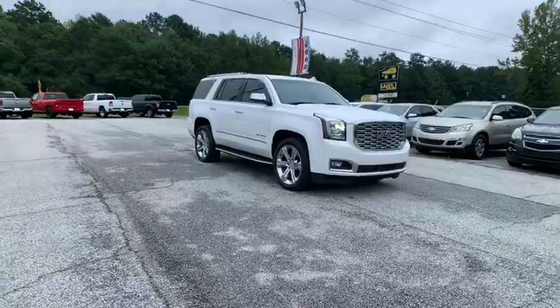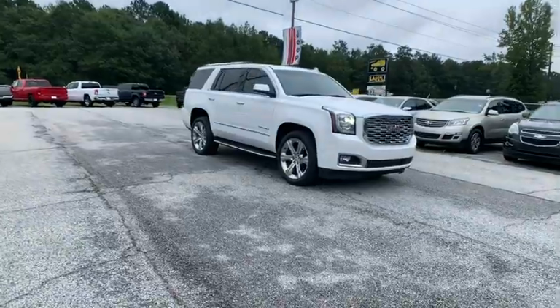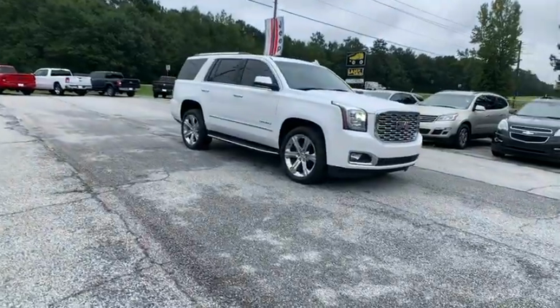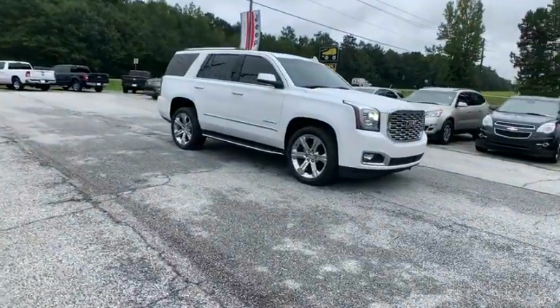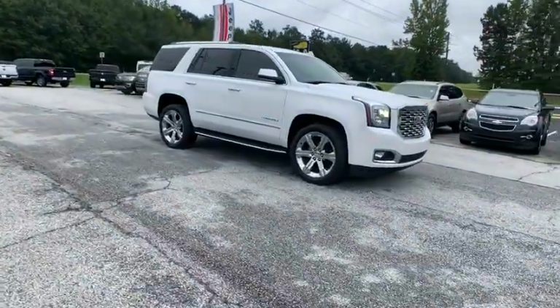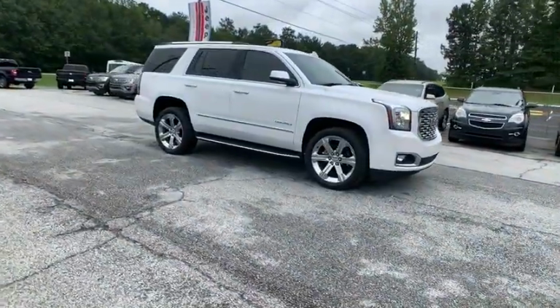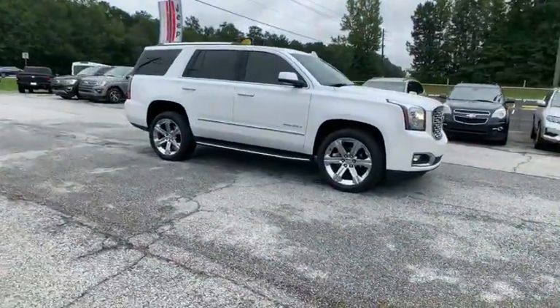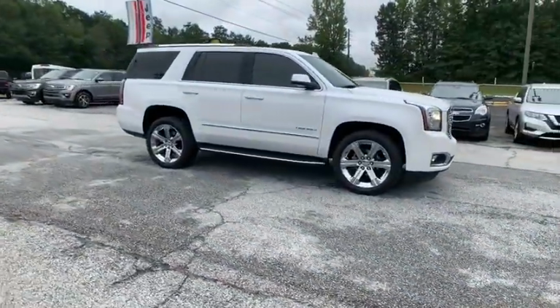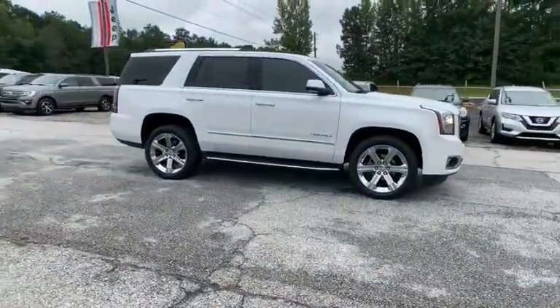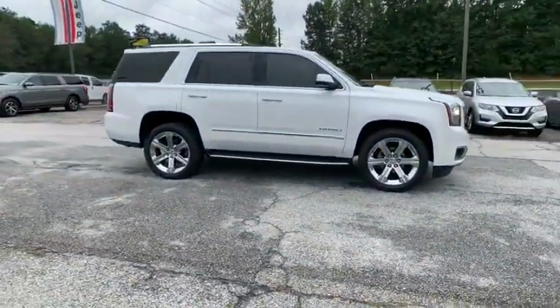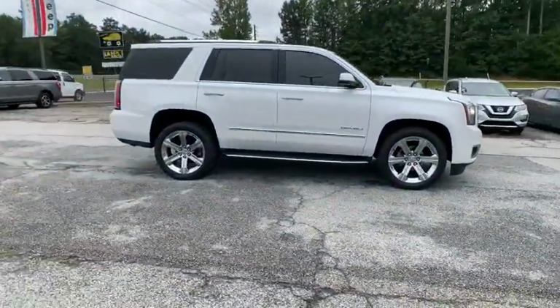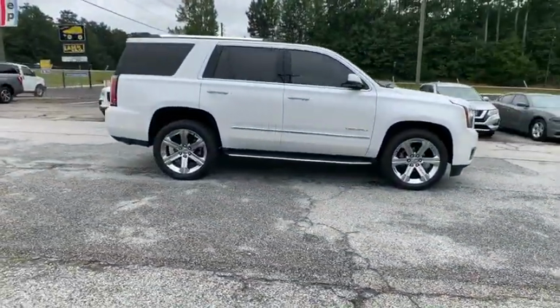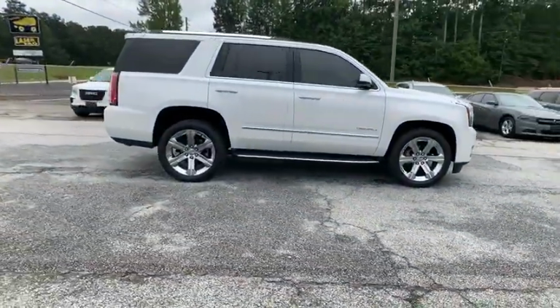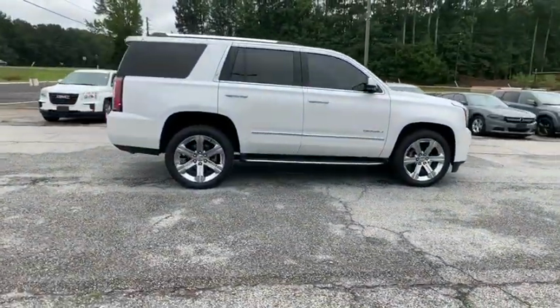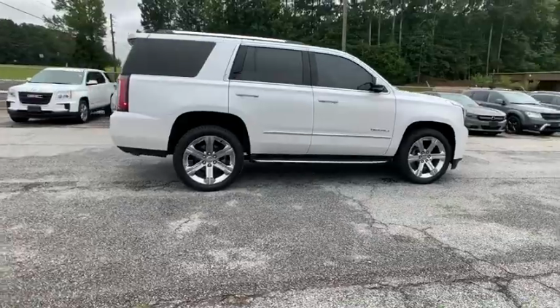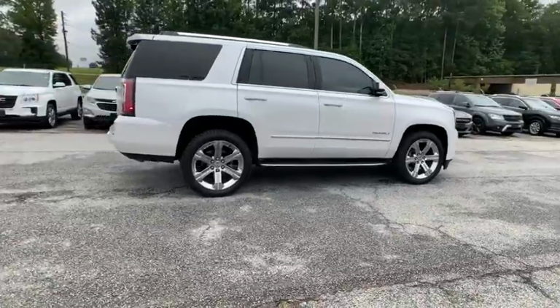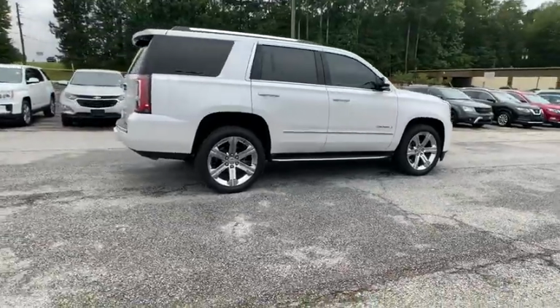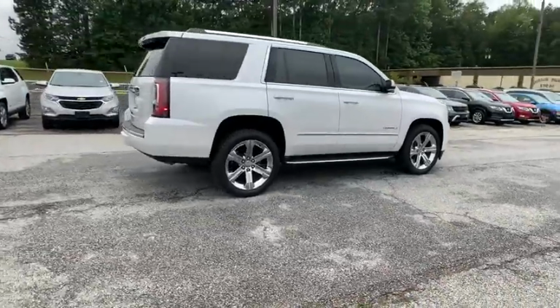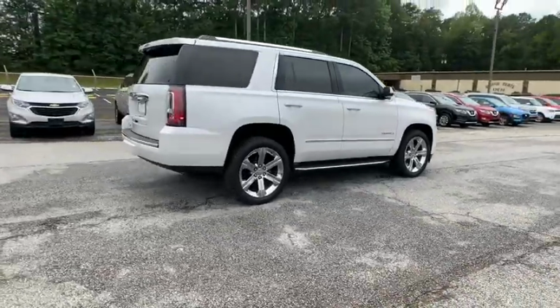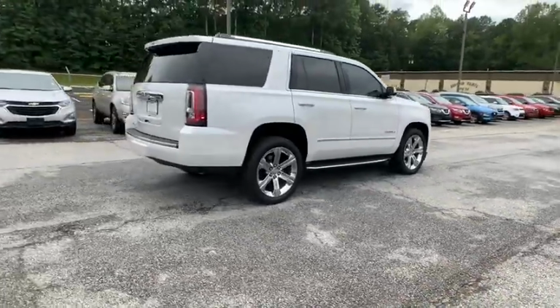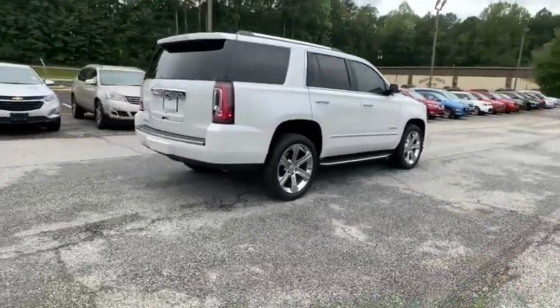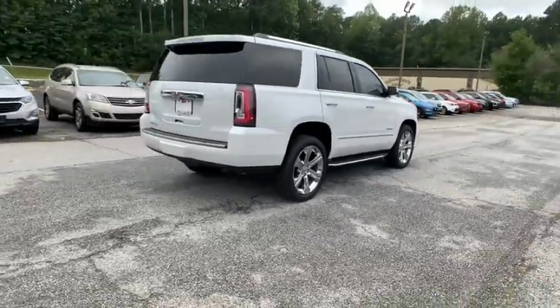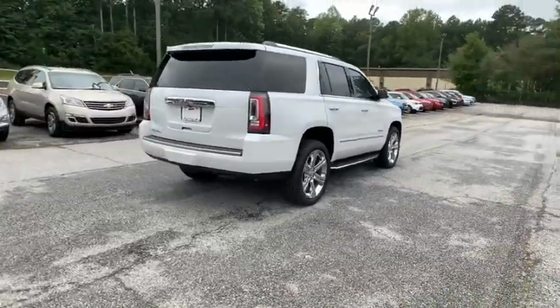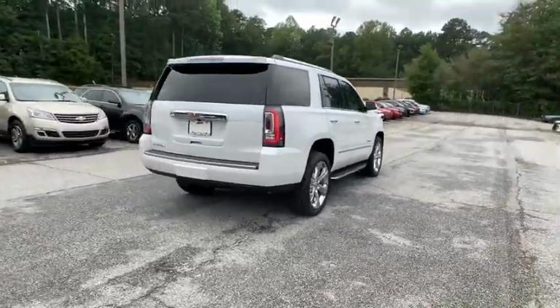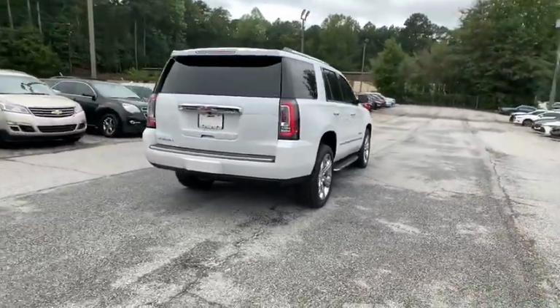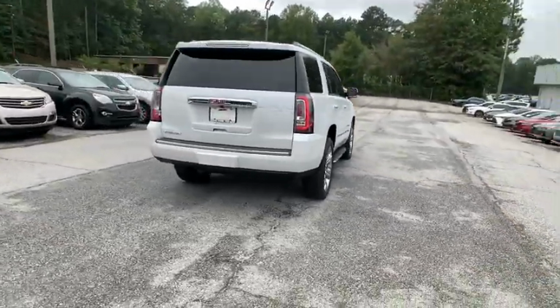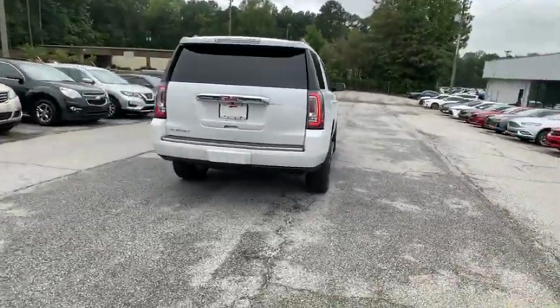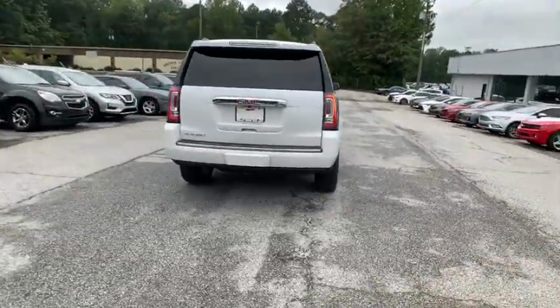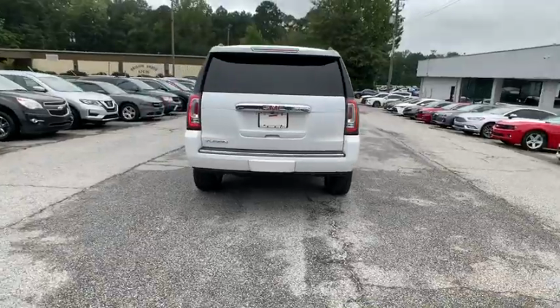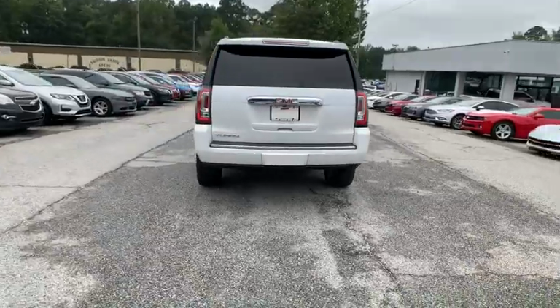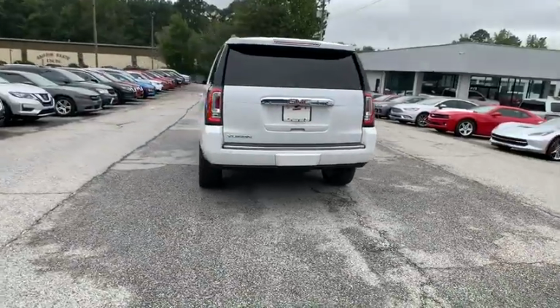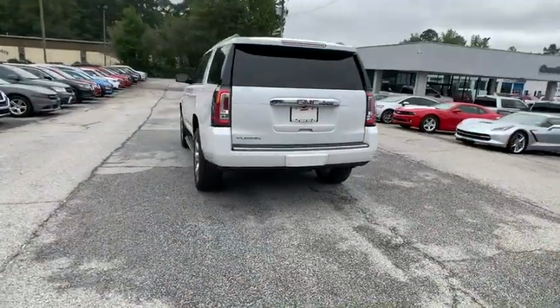Looking for the right vehicle? Check out the 2018 GMC Yukon. Peace of mind comes standard with GMC's powertrain warranty and Yukon's 5-star frontal crash test rating.